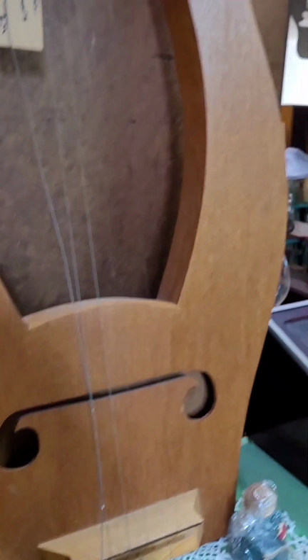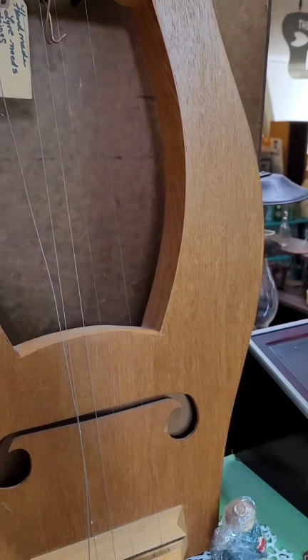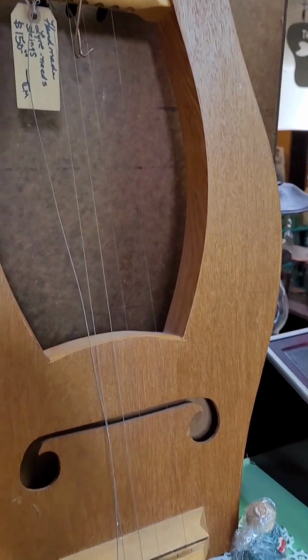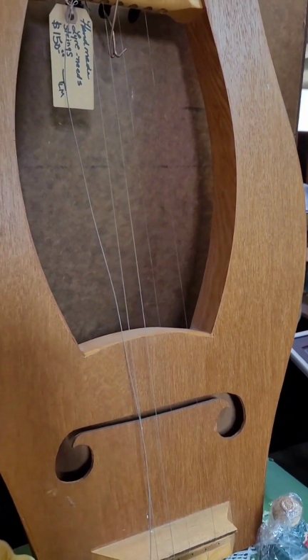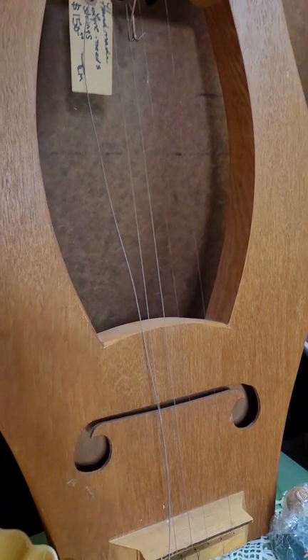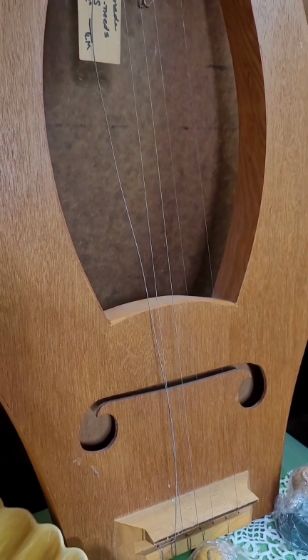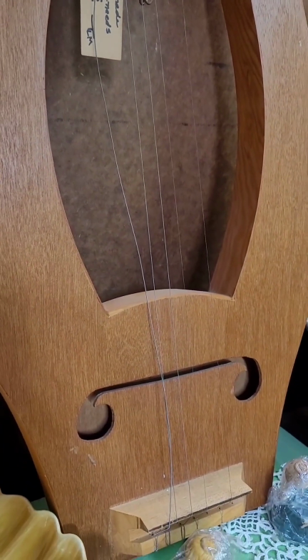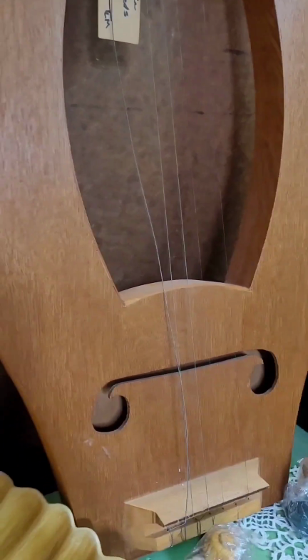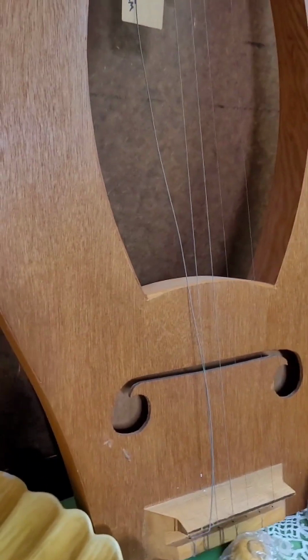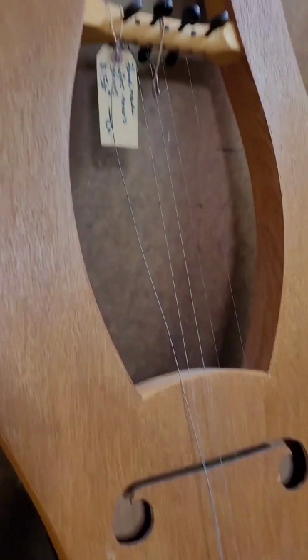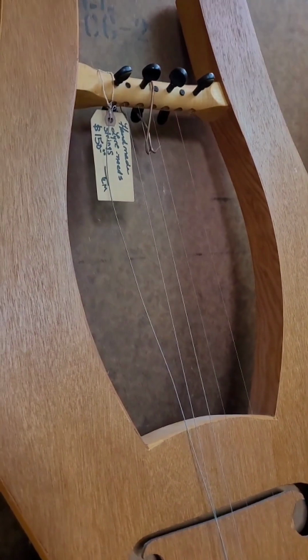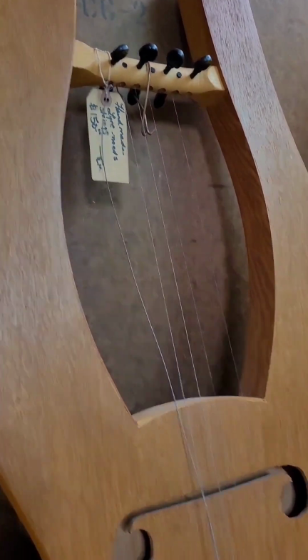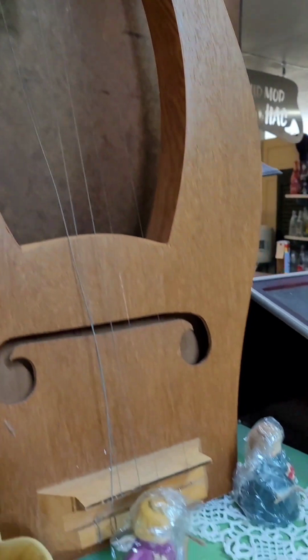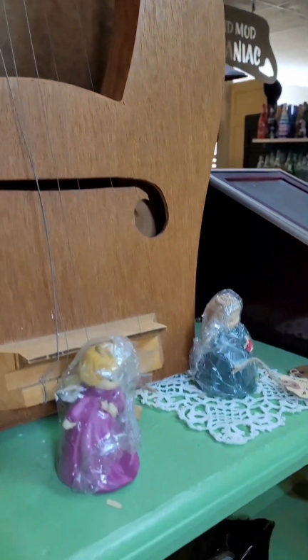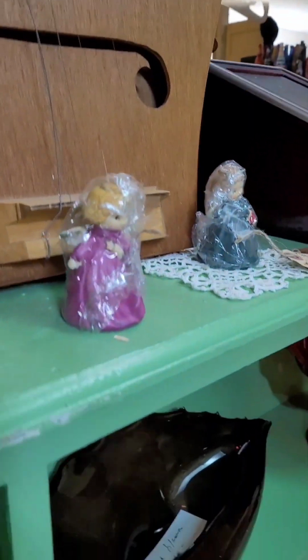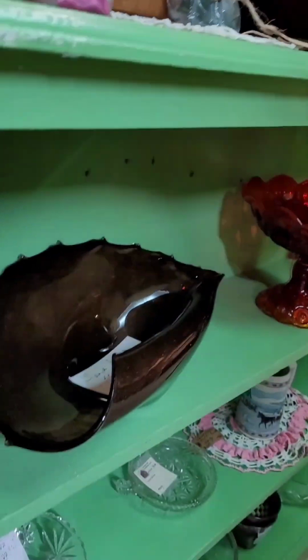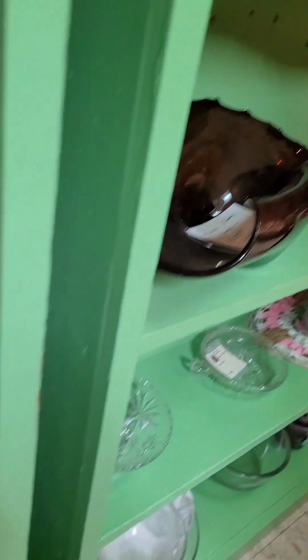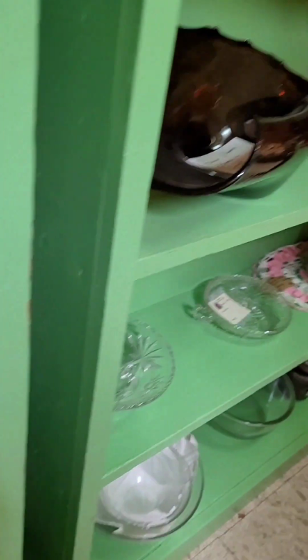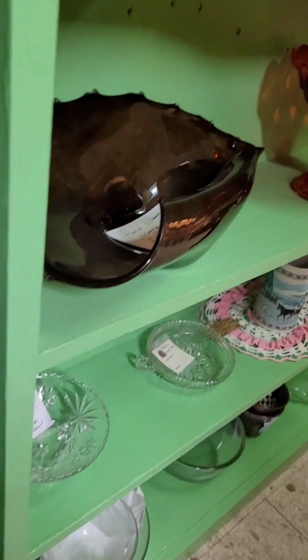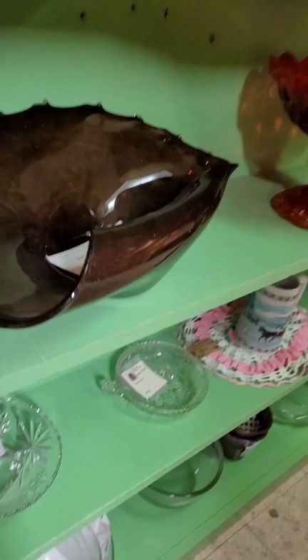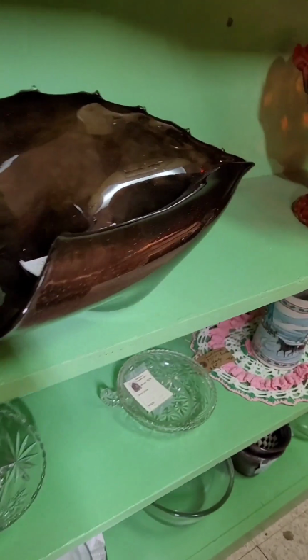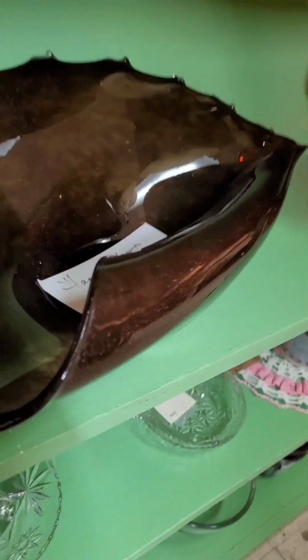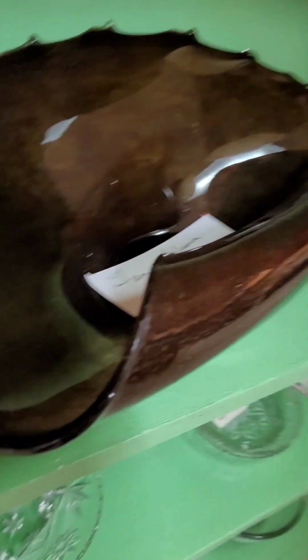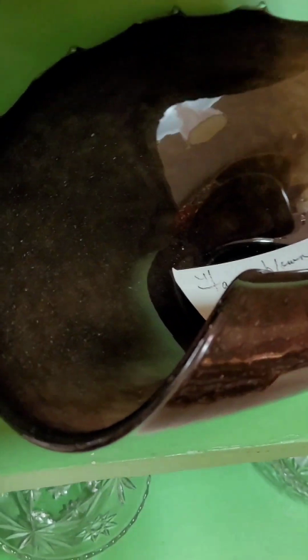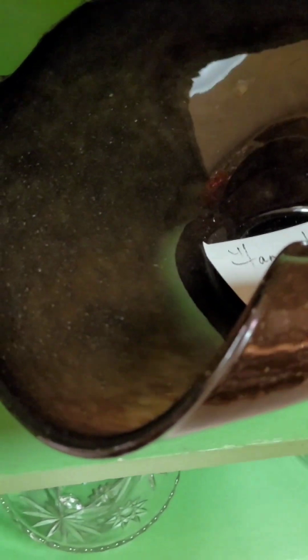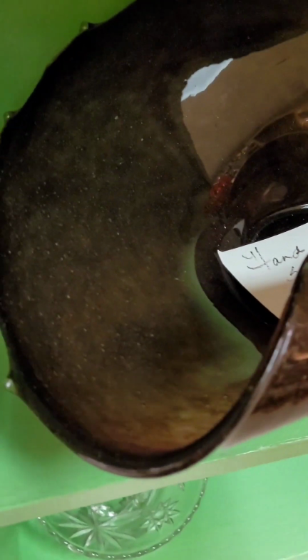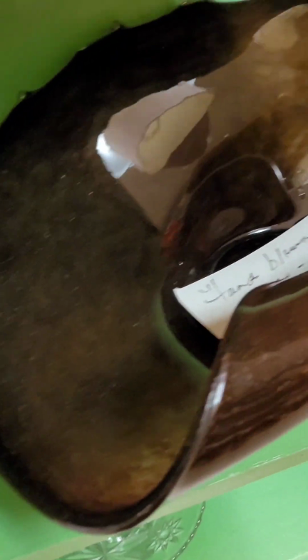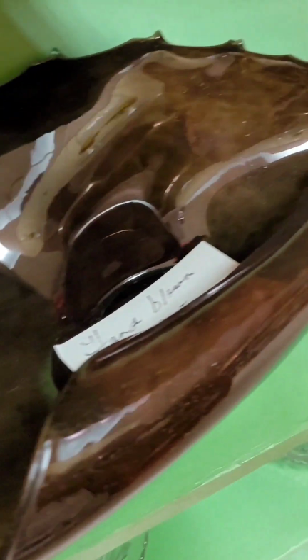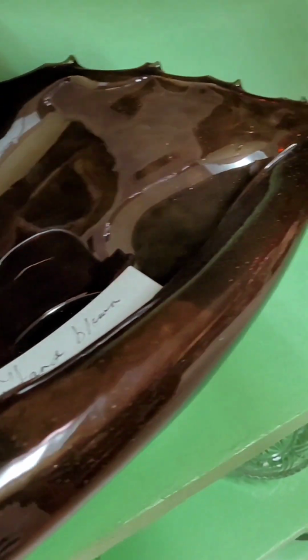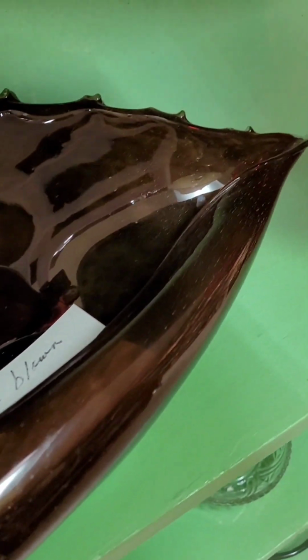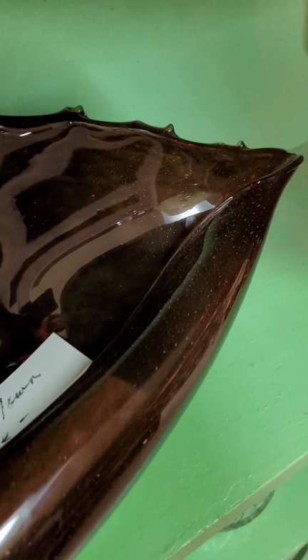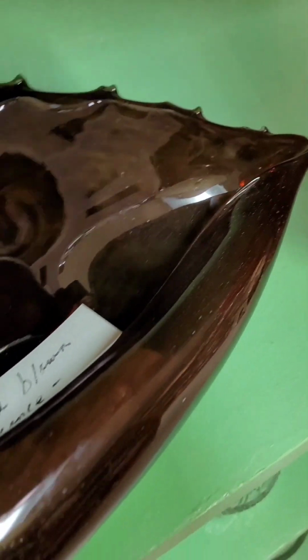This is a little ear jug made right here in Appalachia somewhere. And art glass shaped kind of like a sconce.